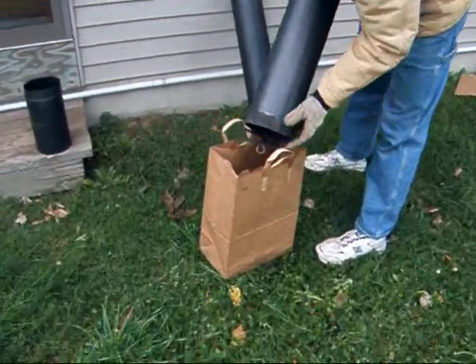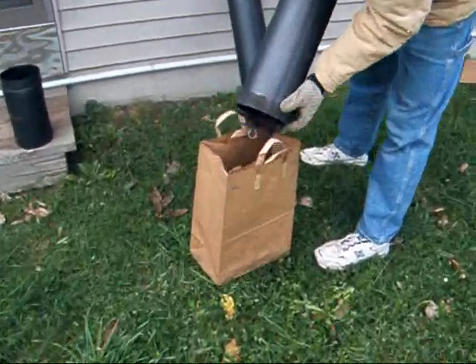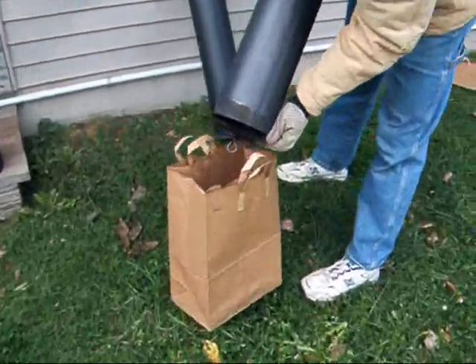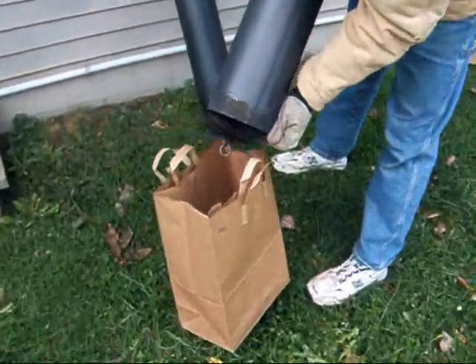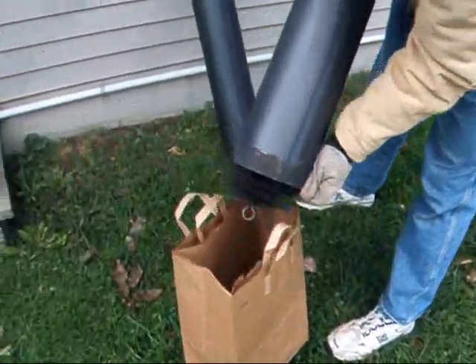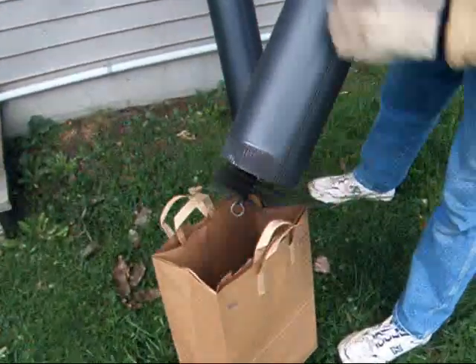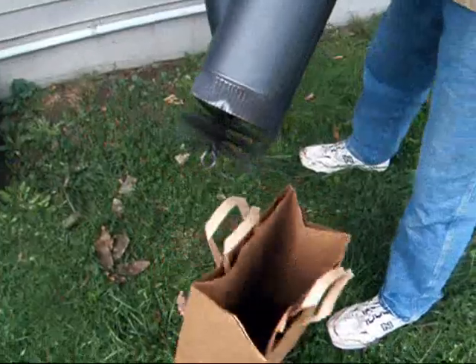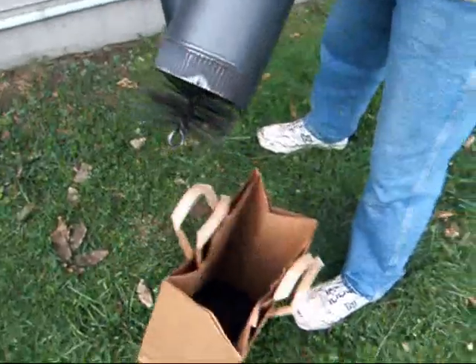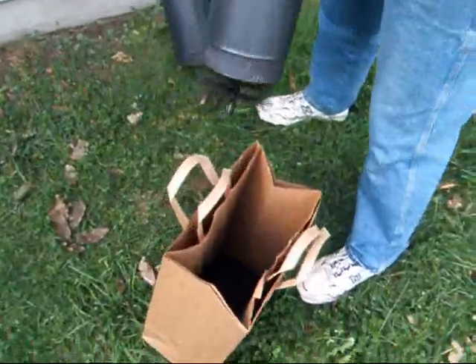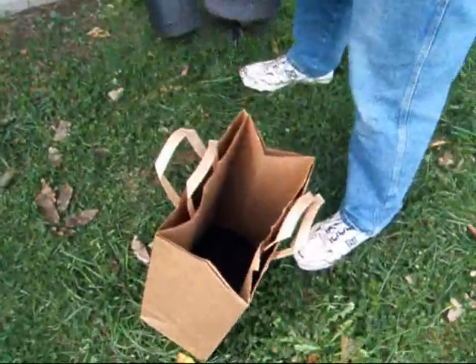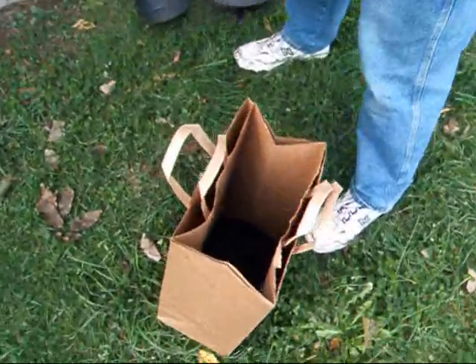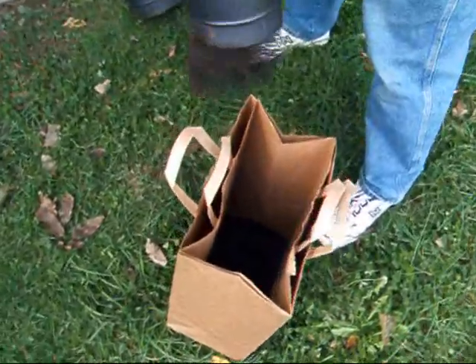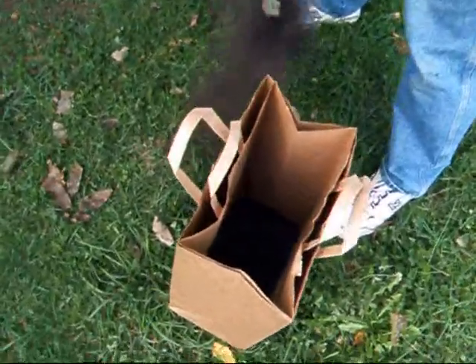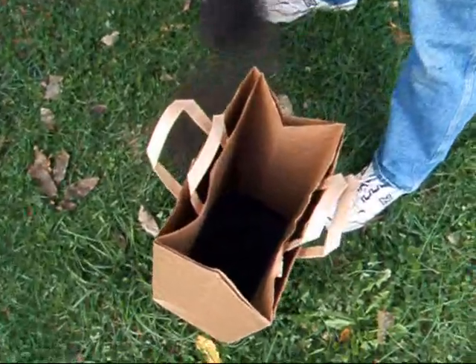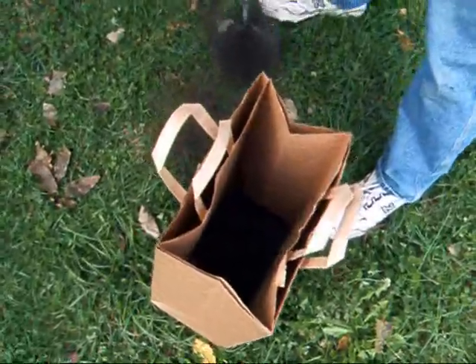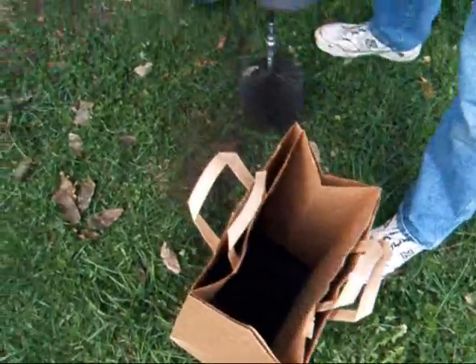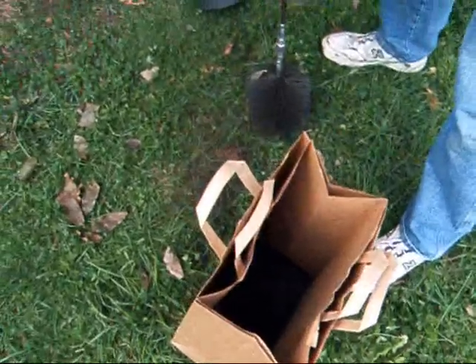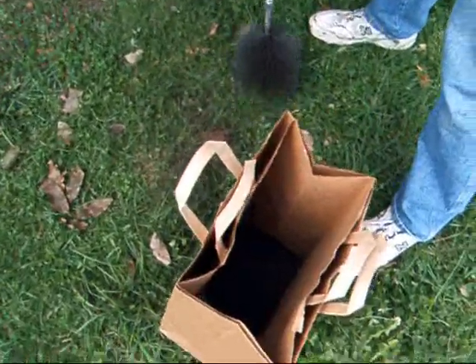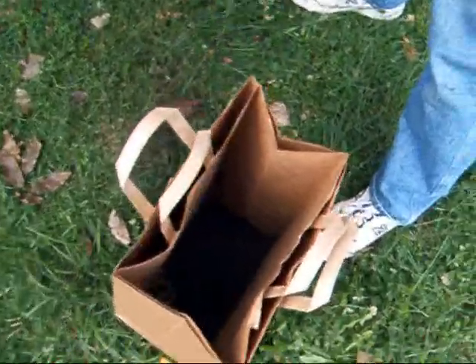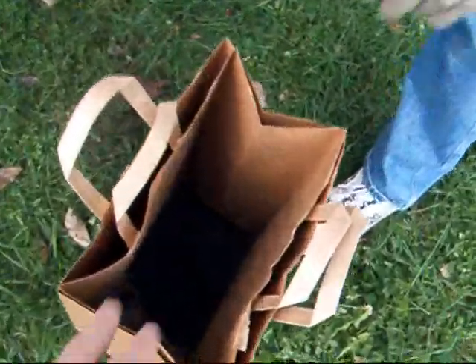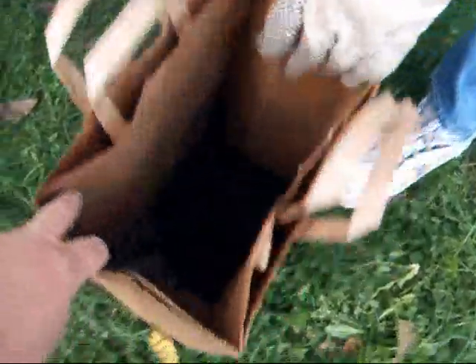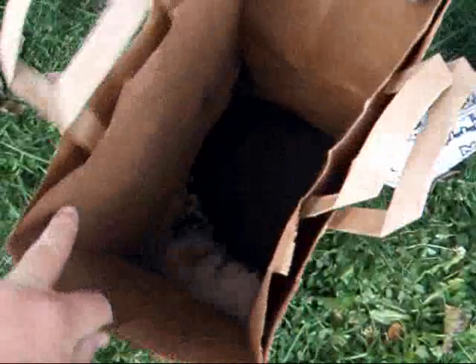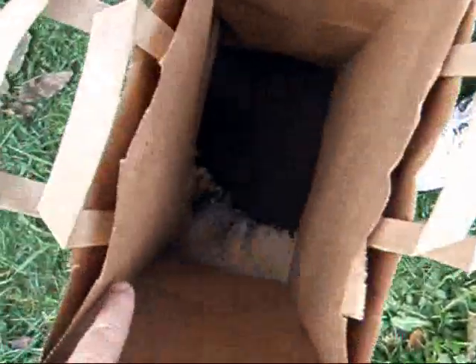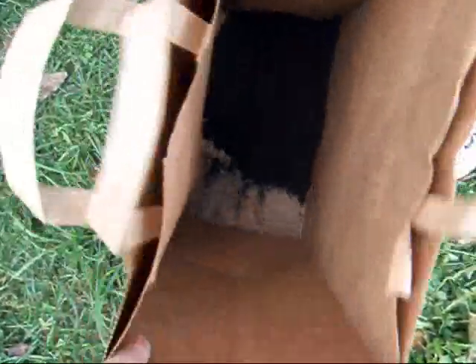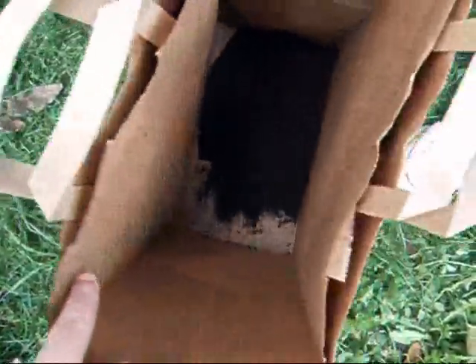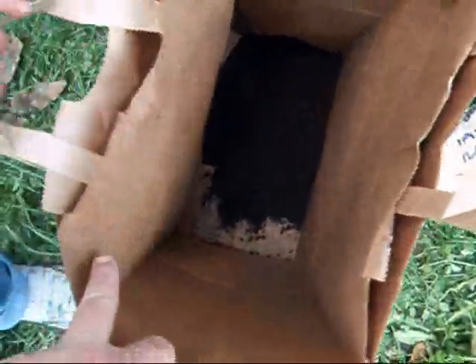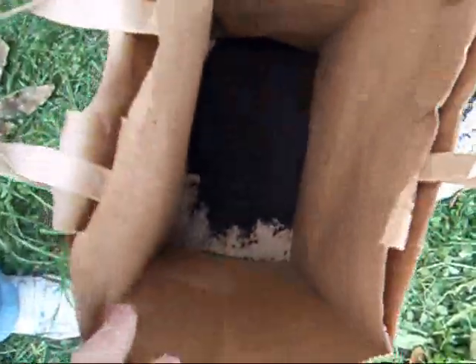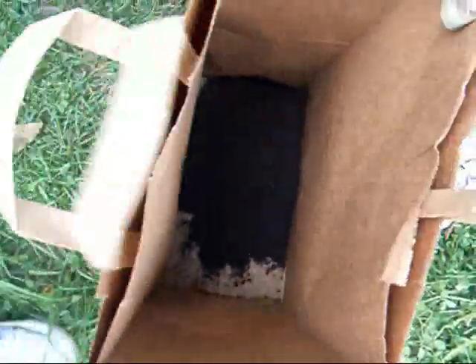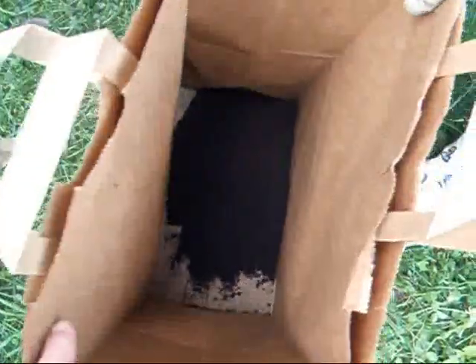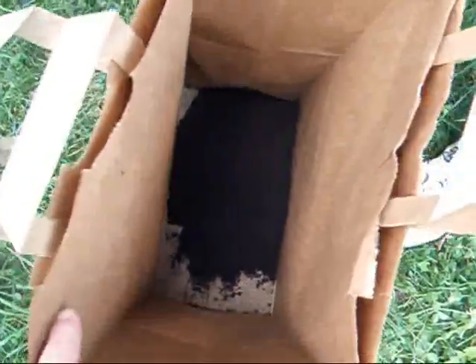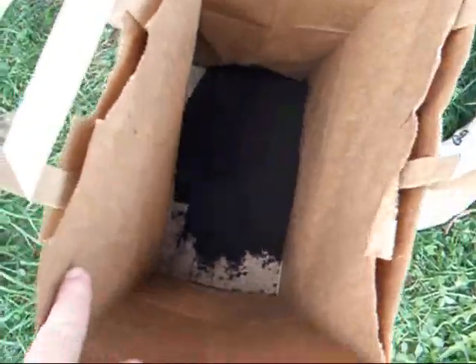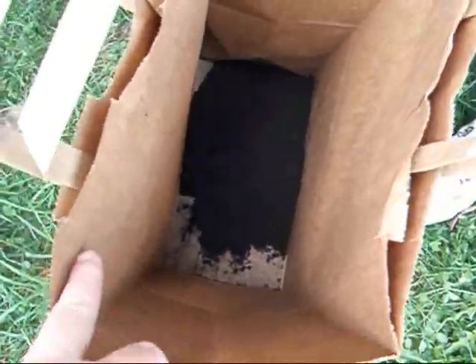What comes out of there? See, there's all the soot that was on the inside.